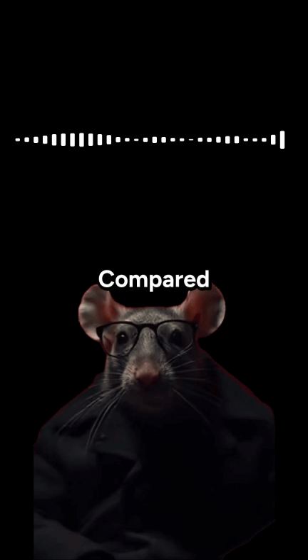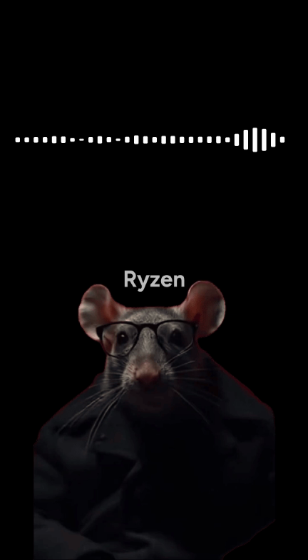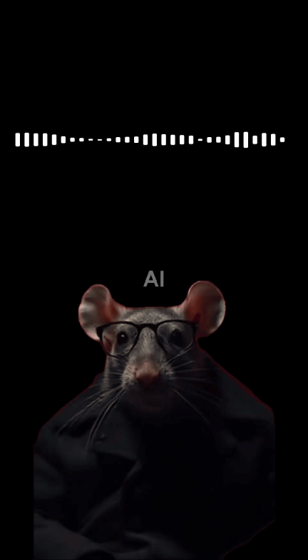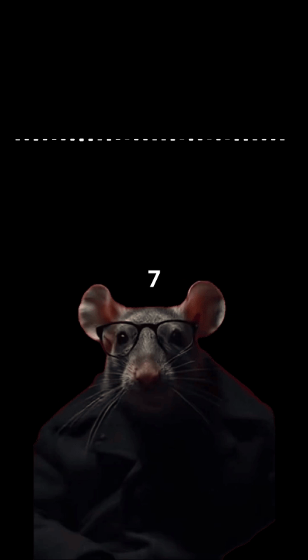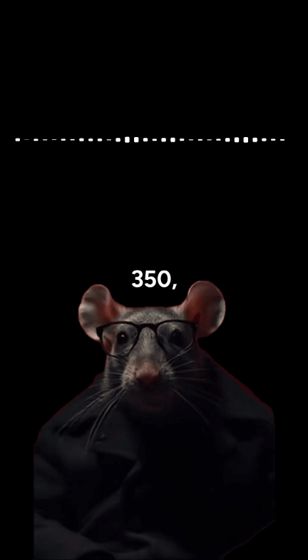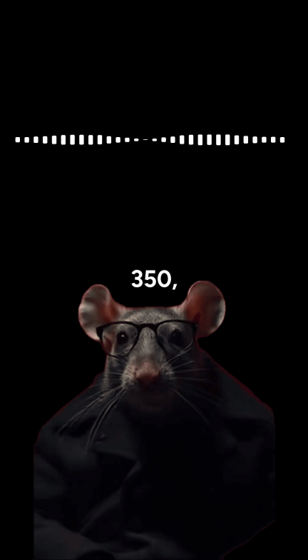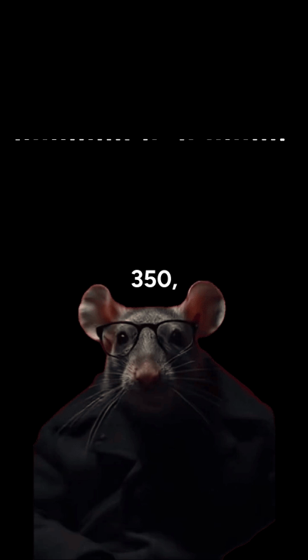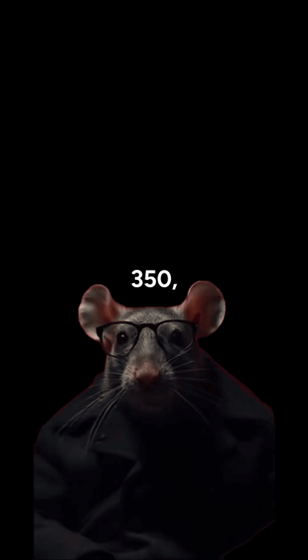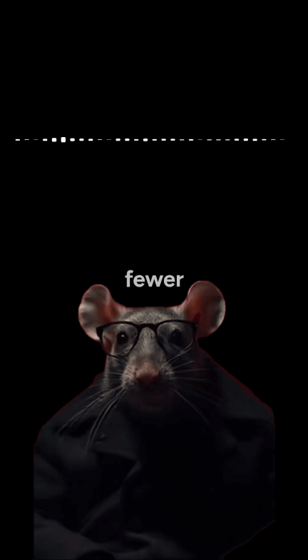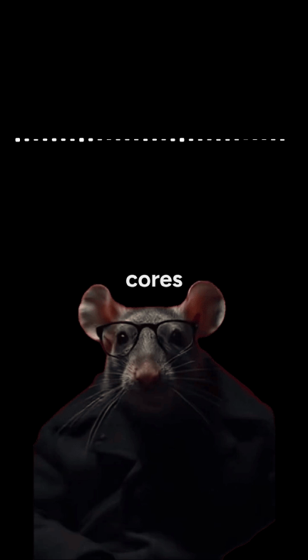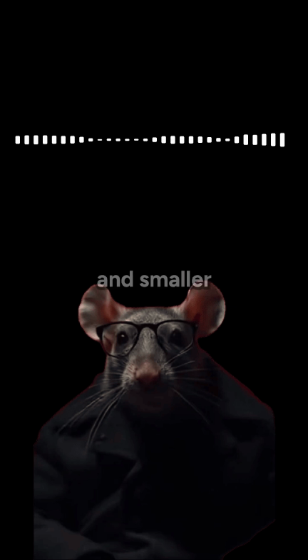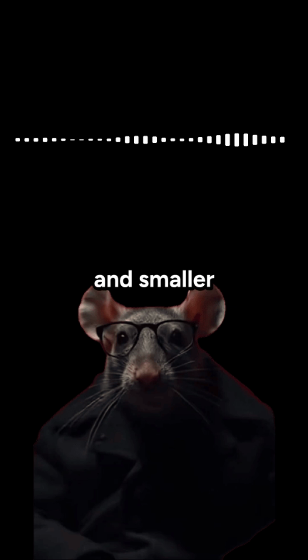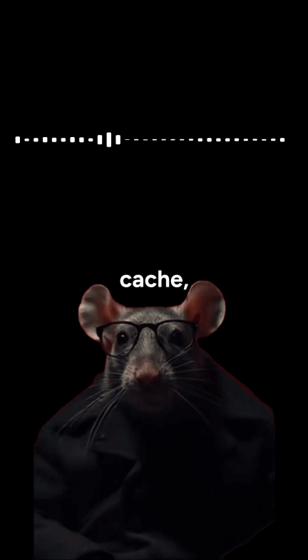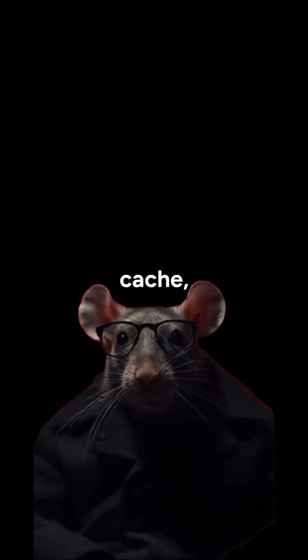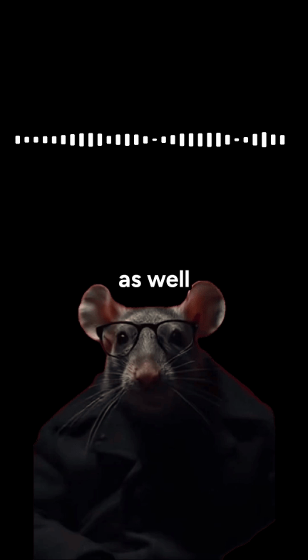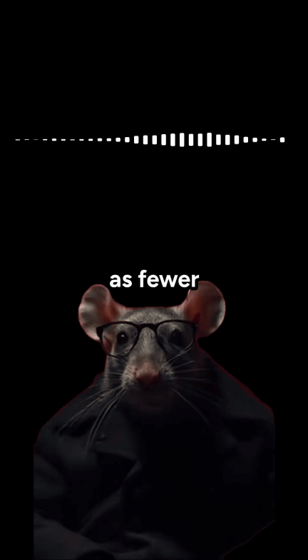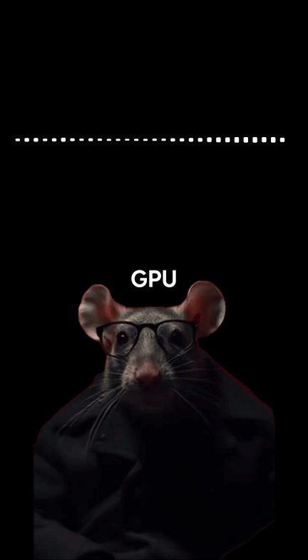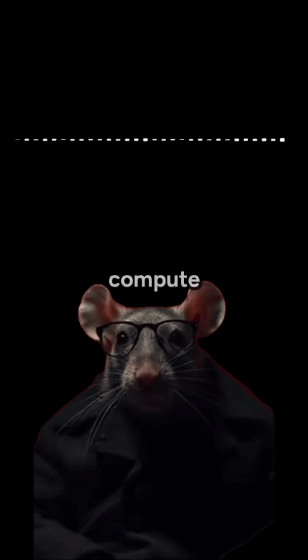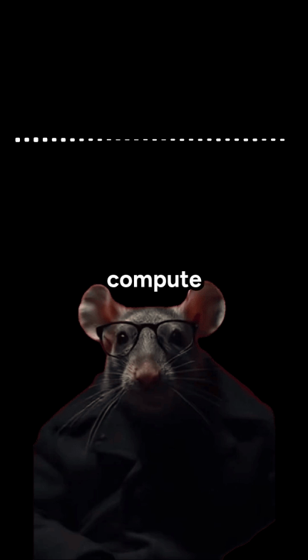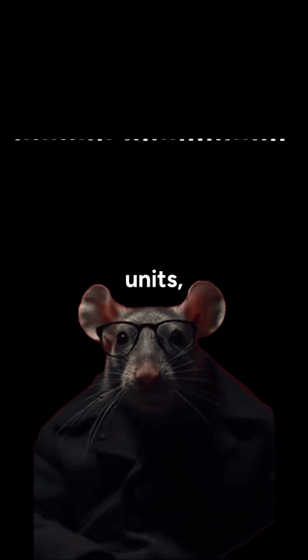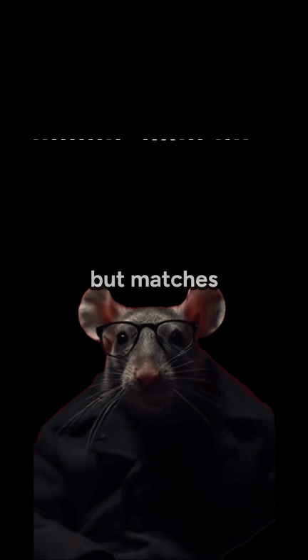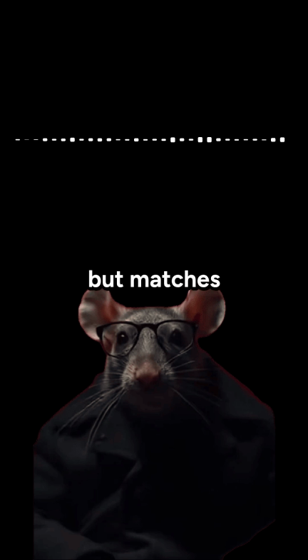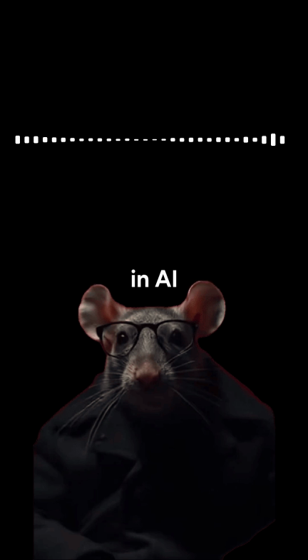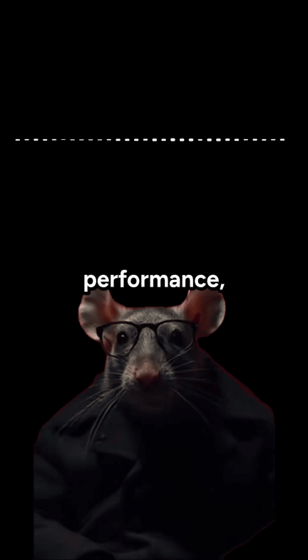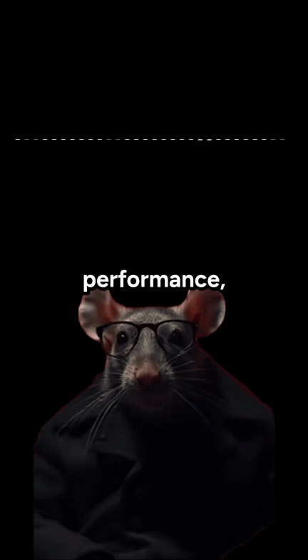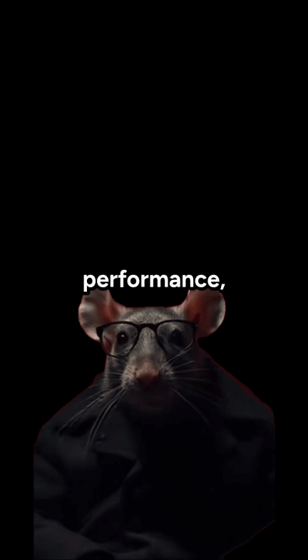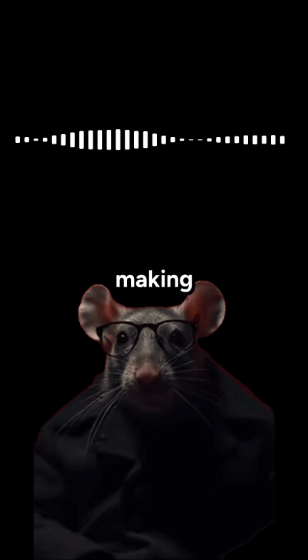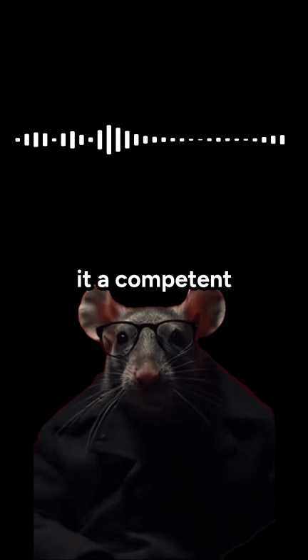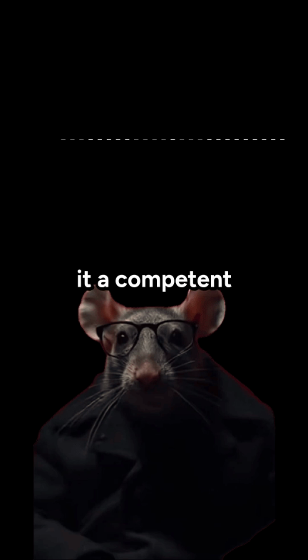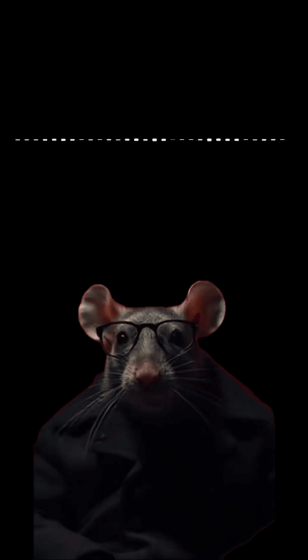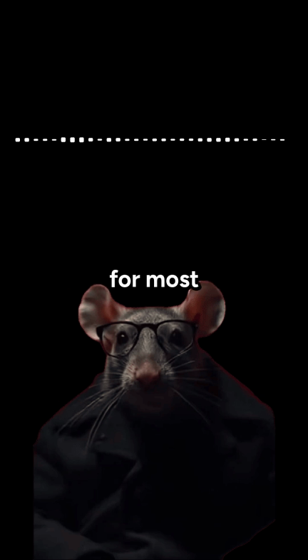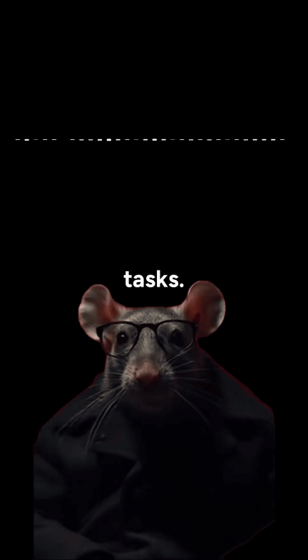Compared to the Ryzen AI 7 350, it has fewer cores and smaller cache, as well as fewer GPU compute units, but matches in AI performance, making it a competent choice for most tasks.